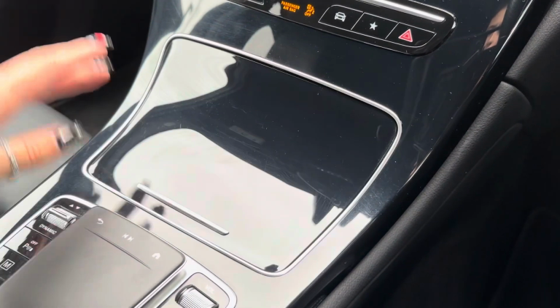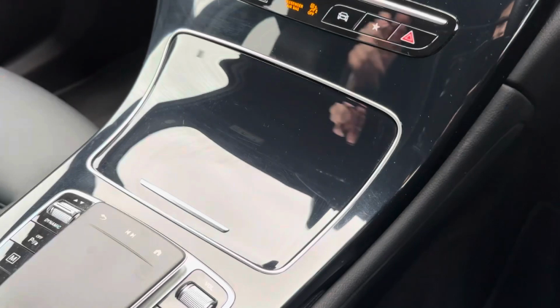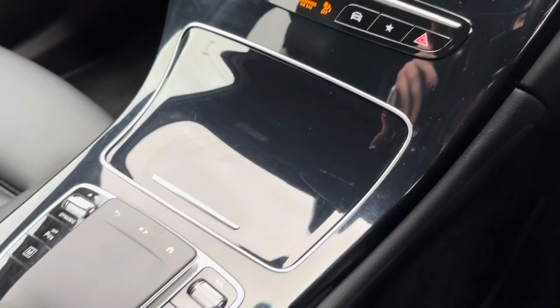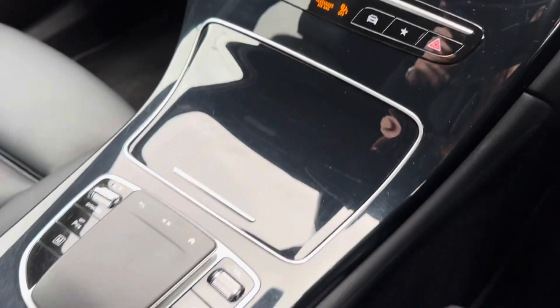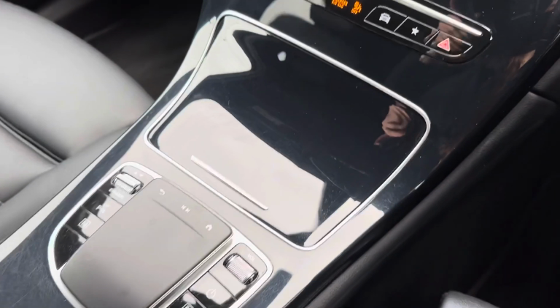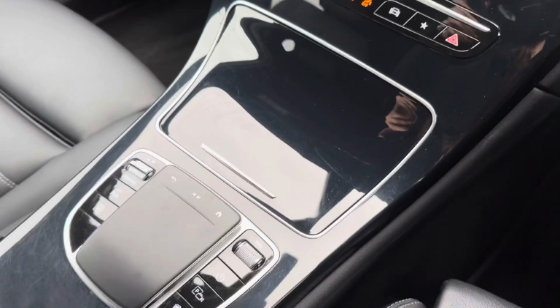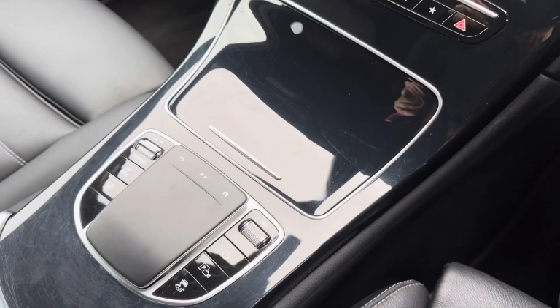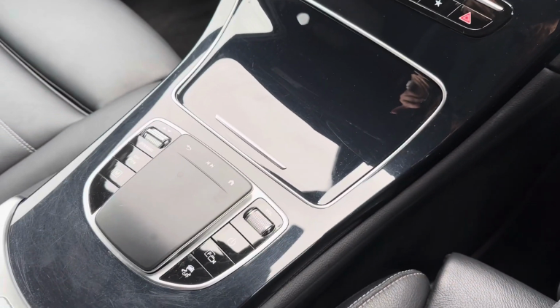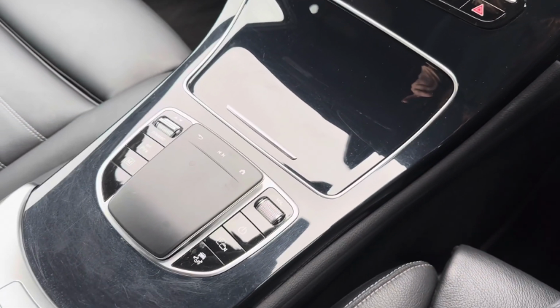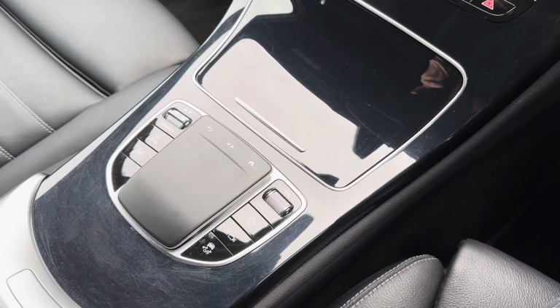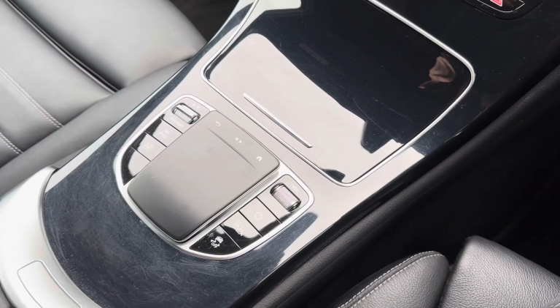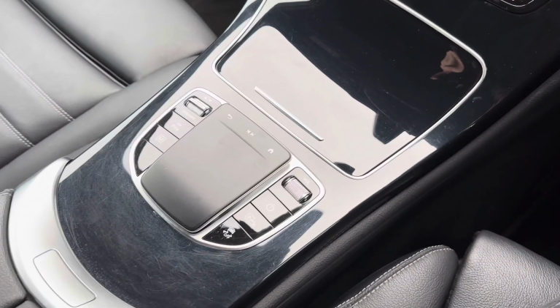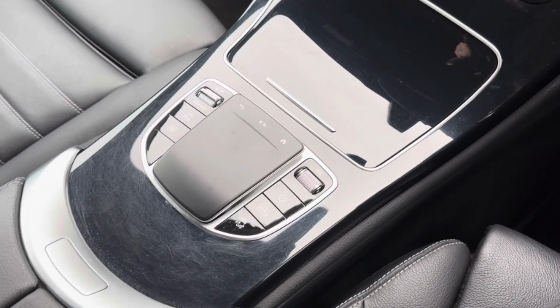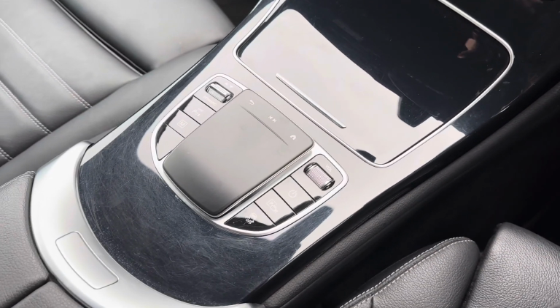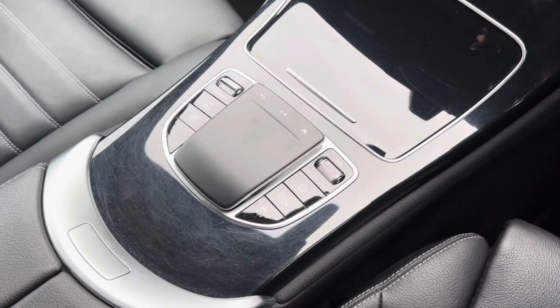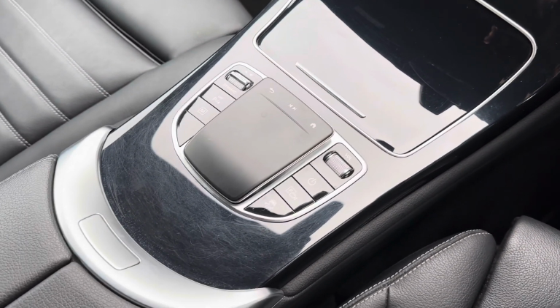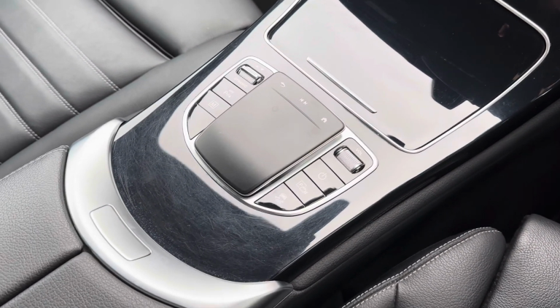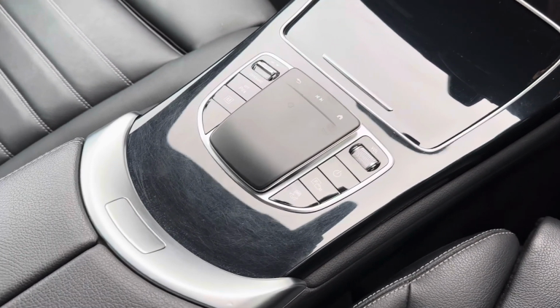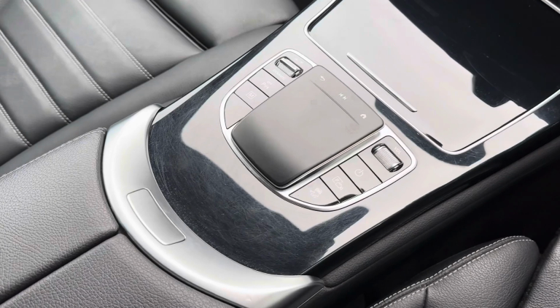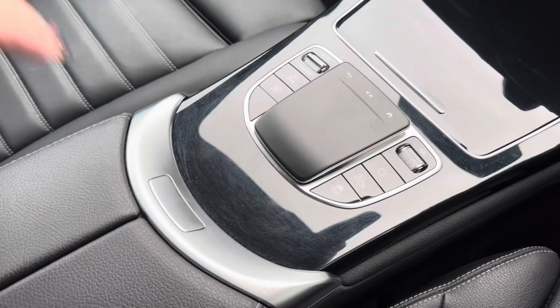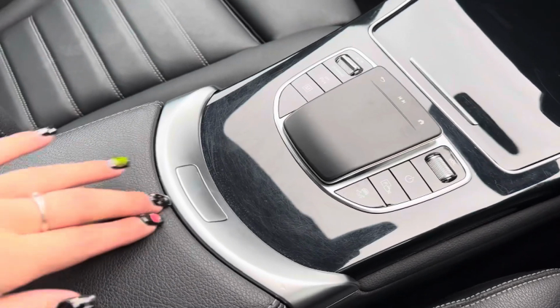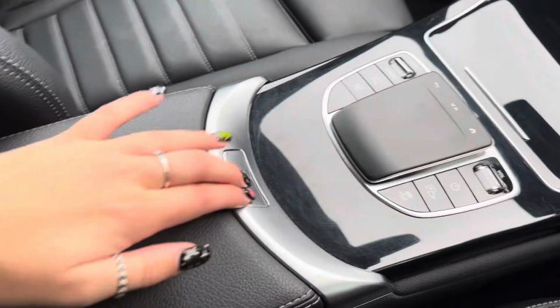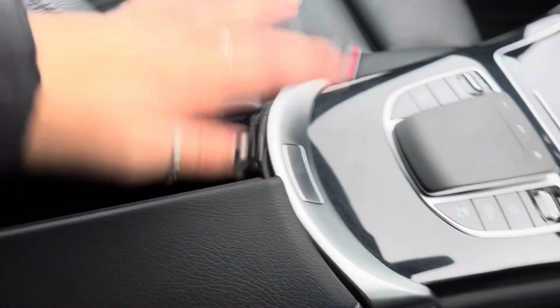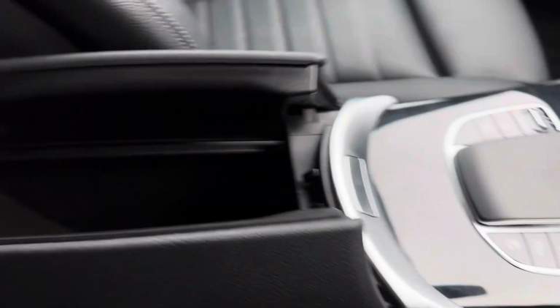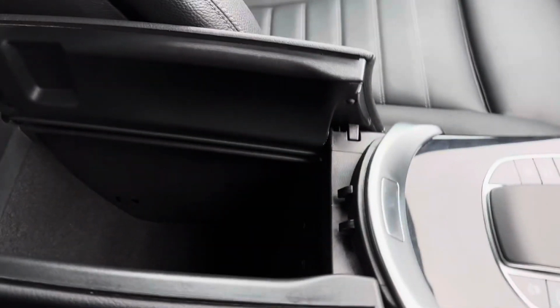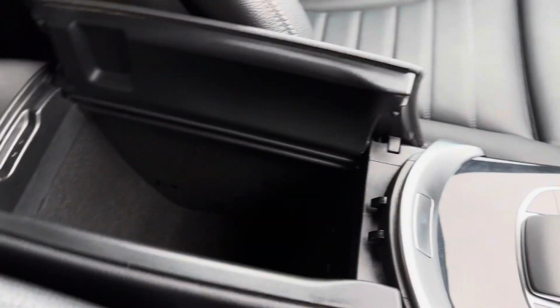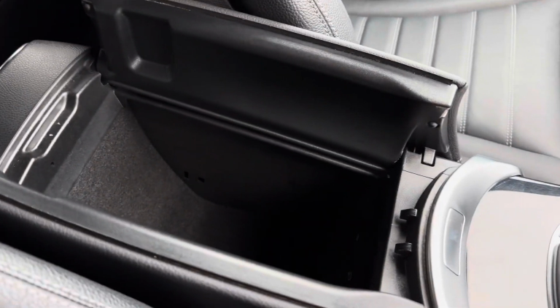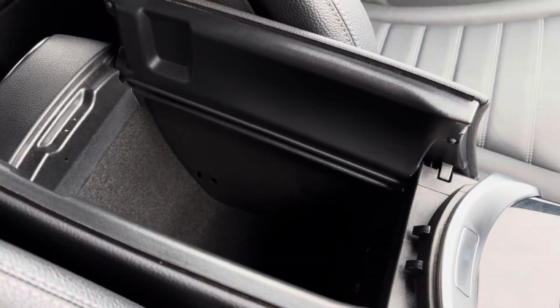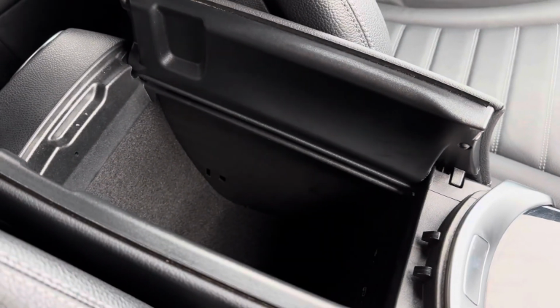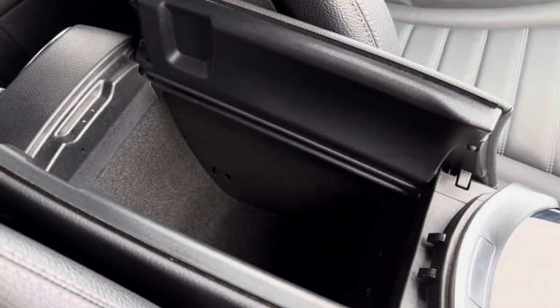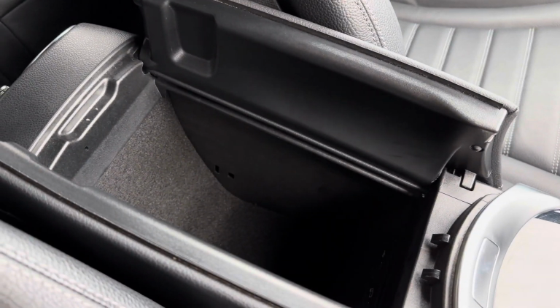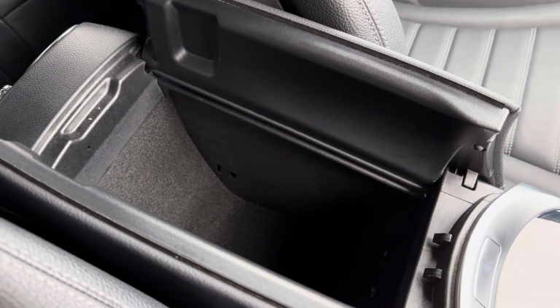Just below this you have got your touchpad controls for the main digital display as well as your drive select, and this car even comes with a spacious centre armrest storage.